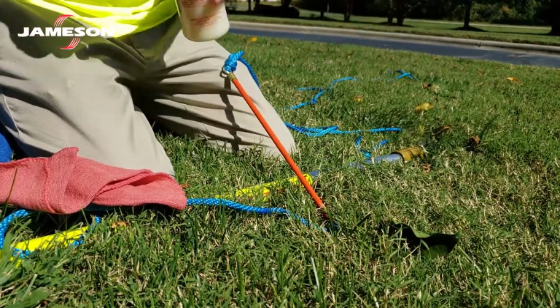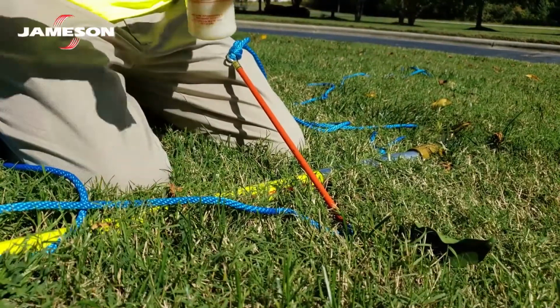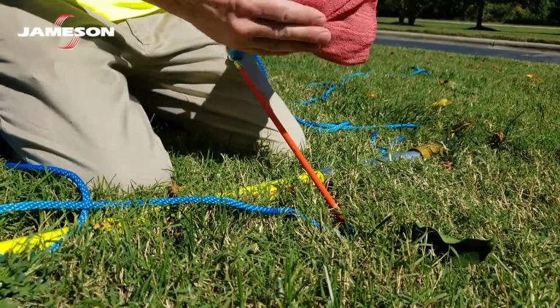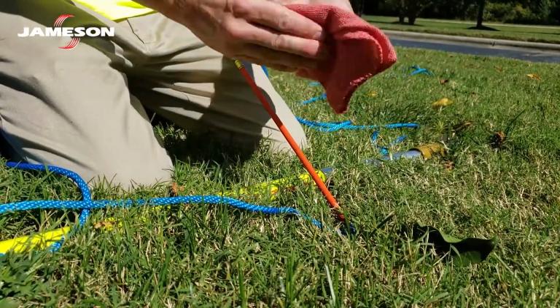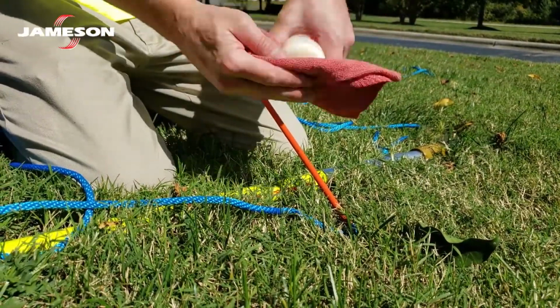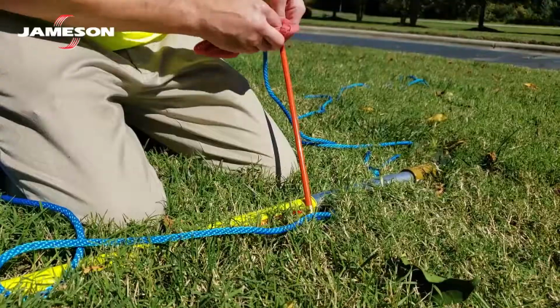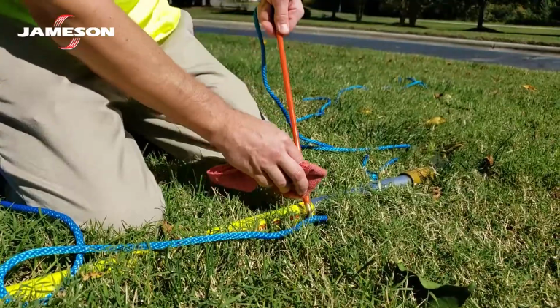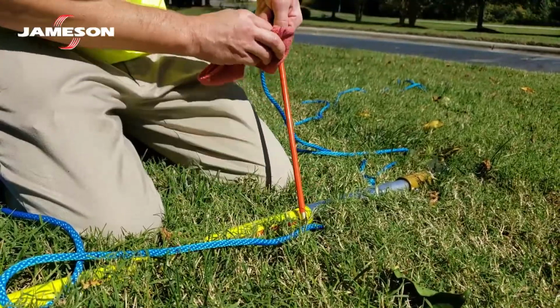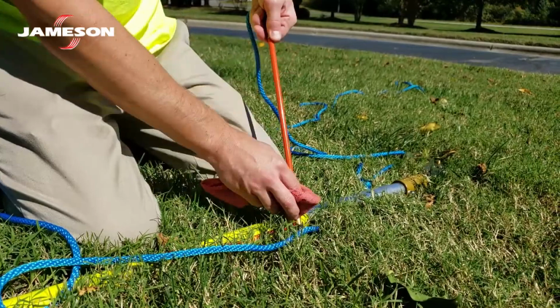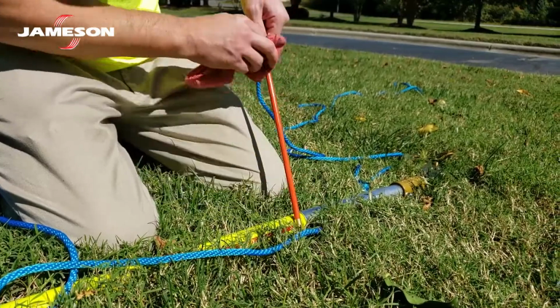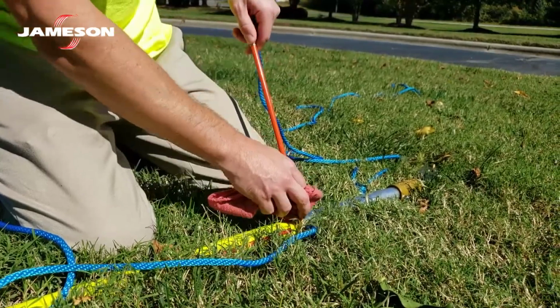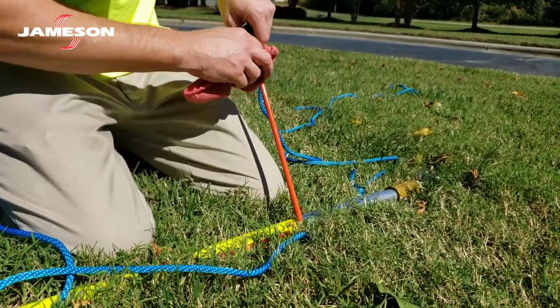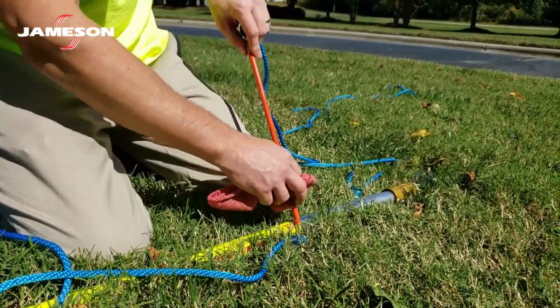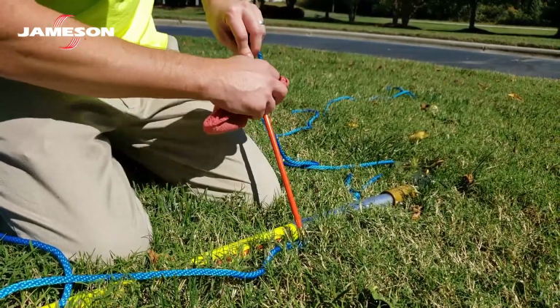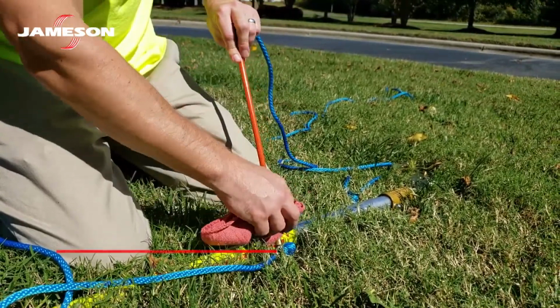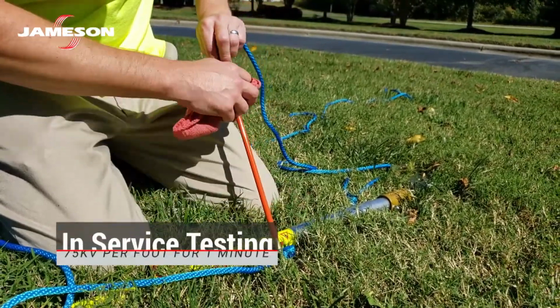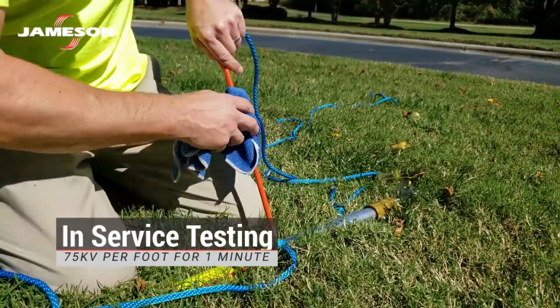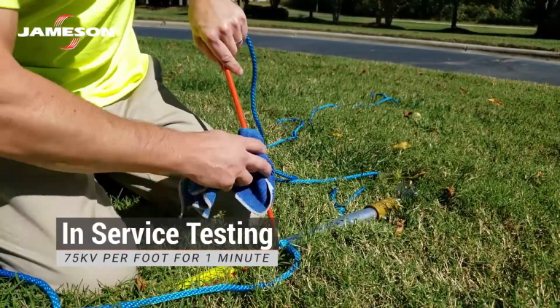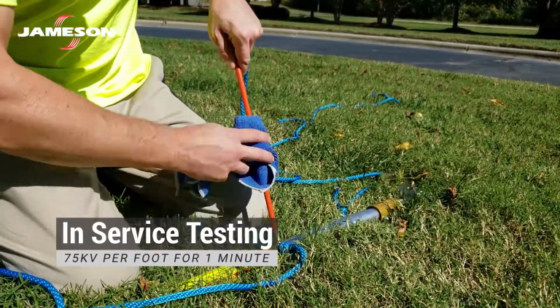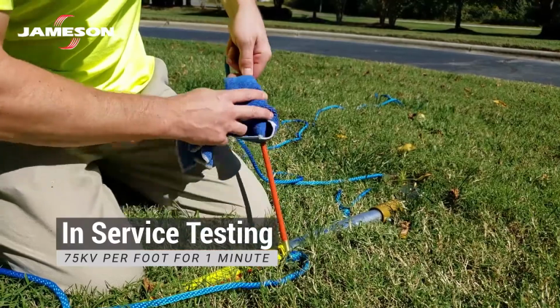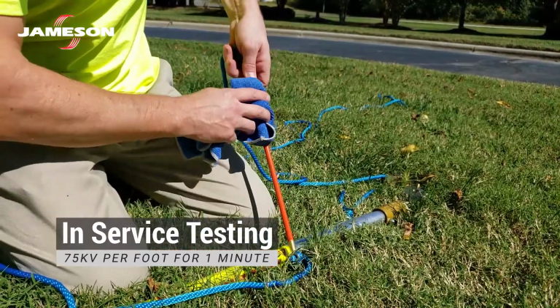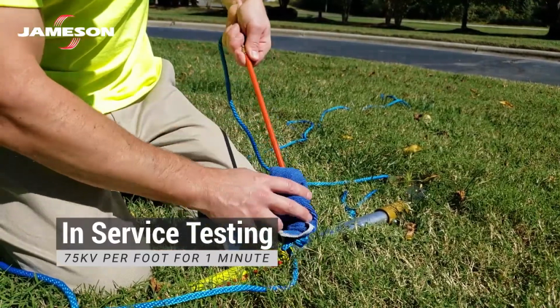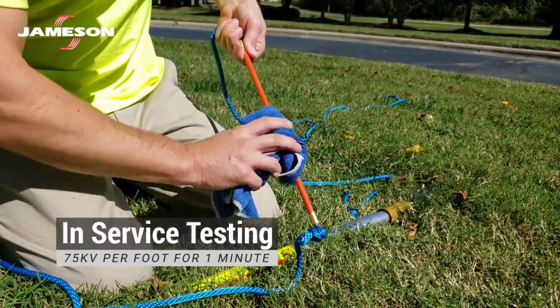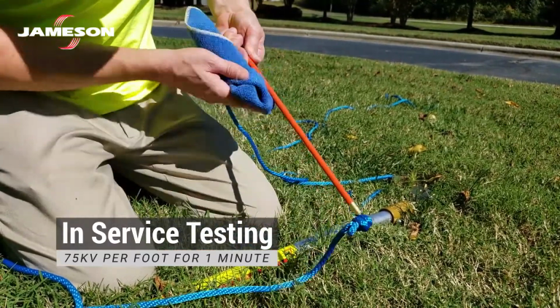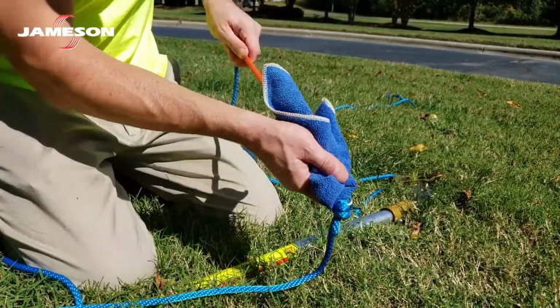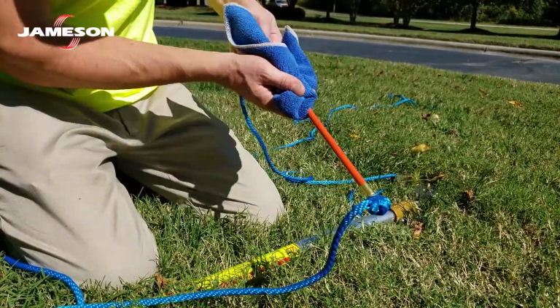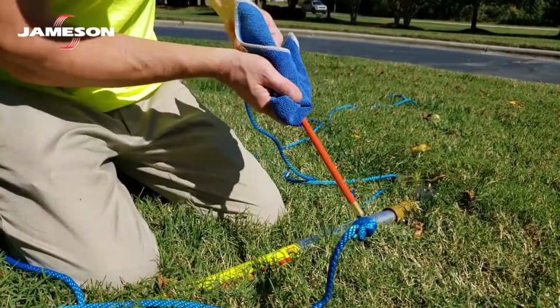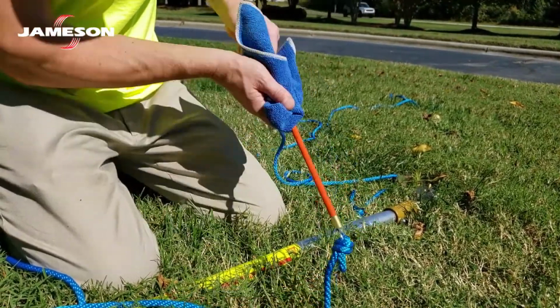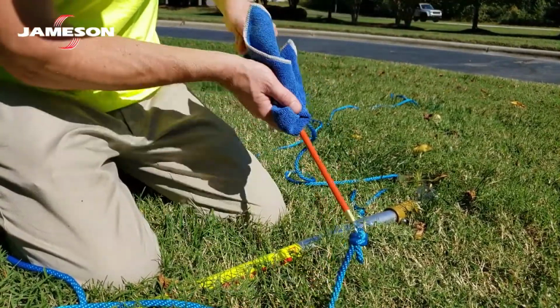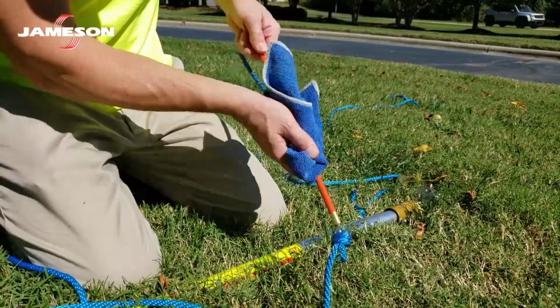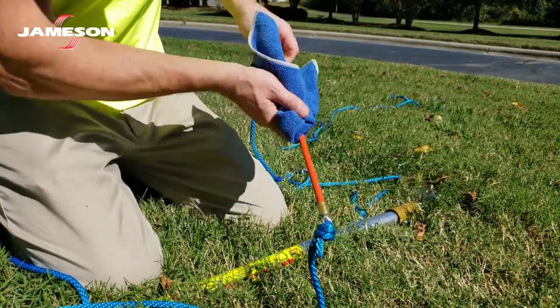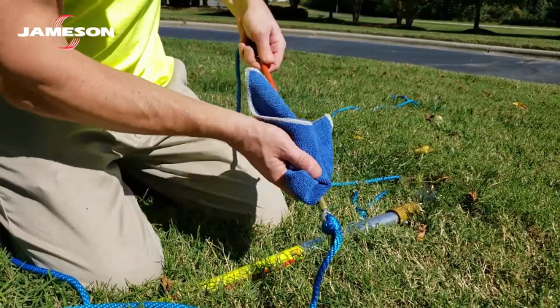Remove the rope insulator from service if the surface is damaged. Clean and refinish the surface with hard wax and retest the insulator at 75 kV per foot for one minute. Permanently remove the insulator from service if it cannot pass this test.